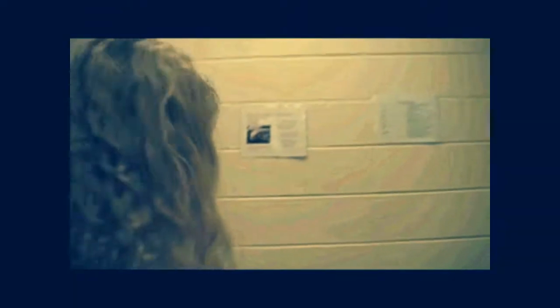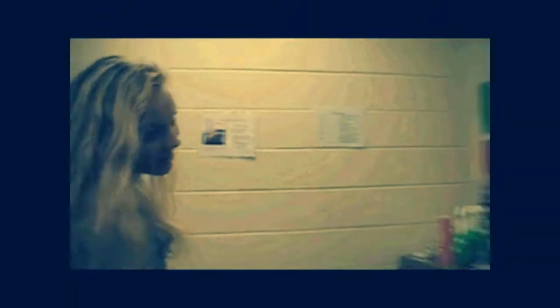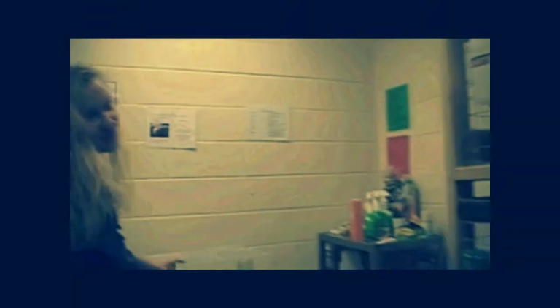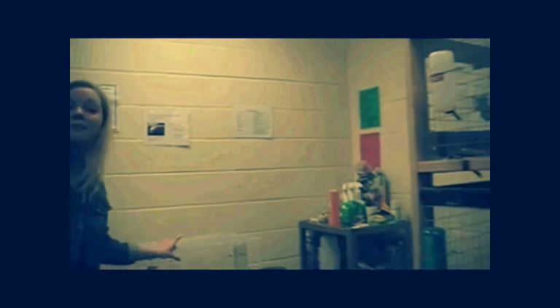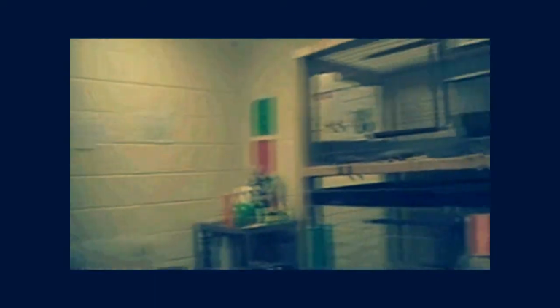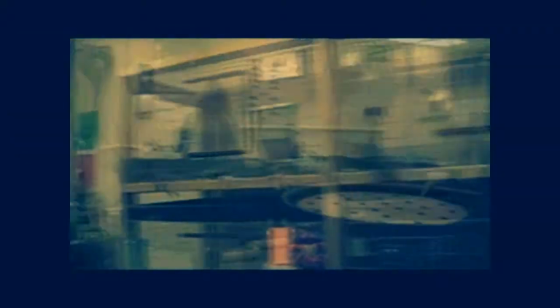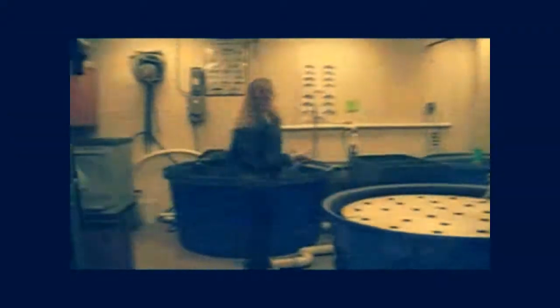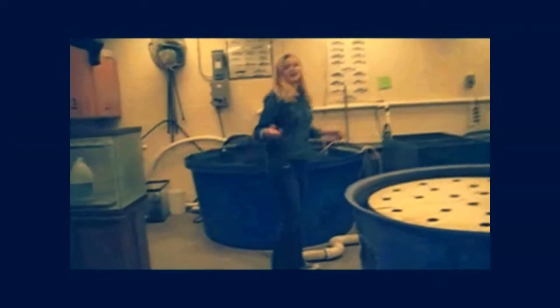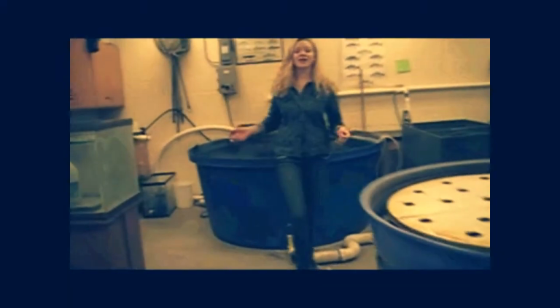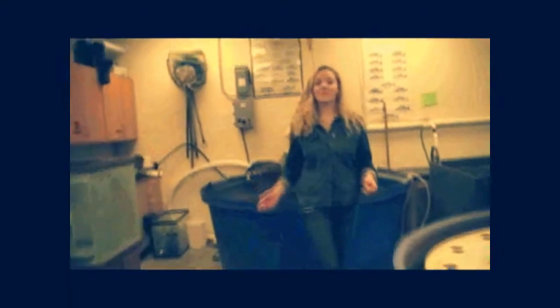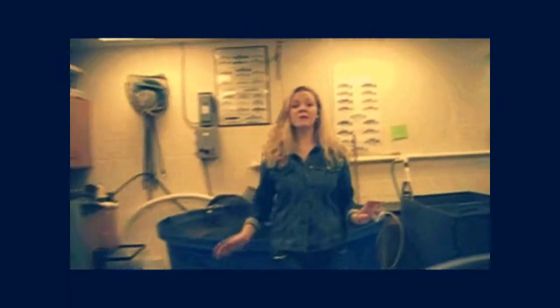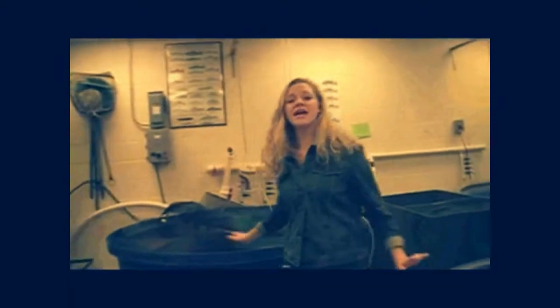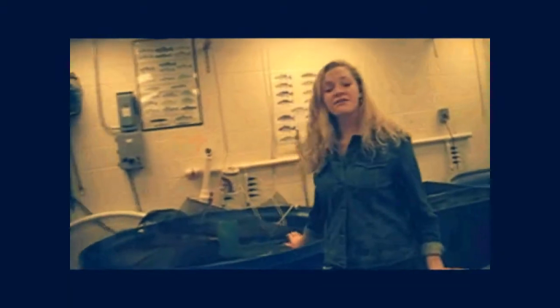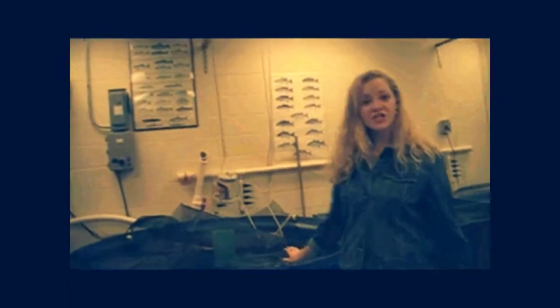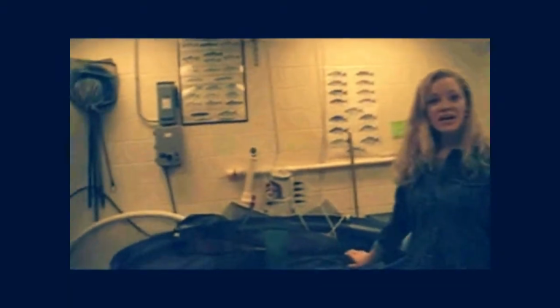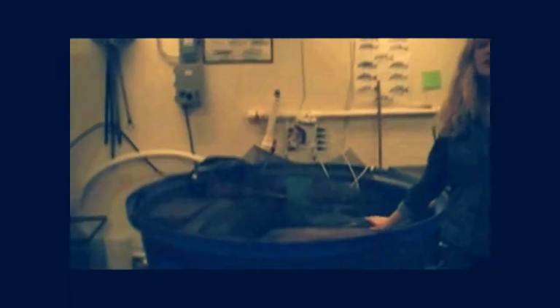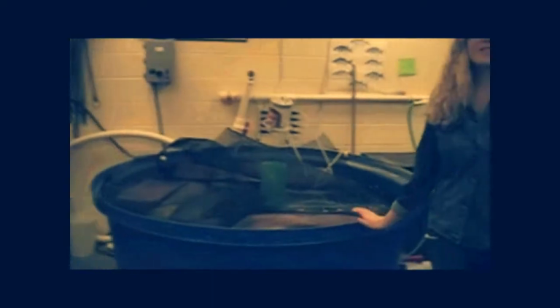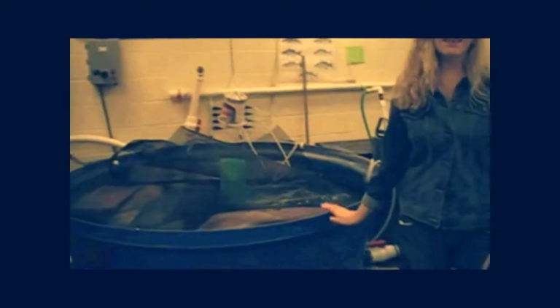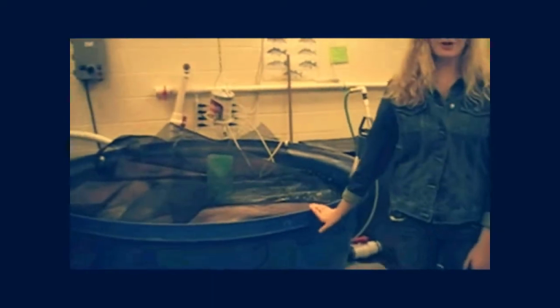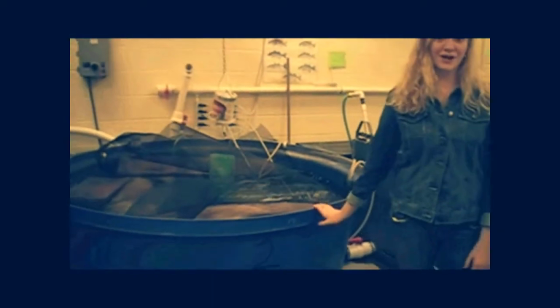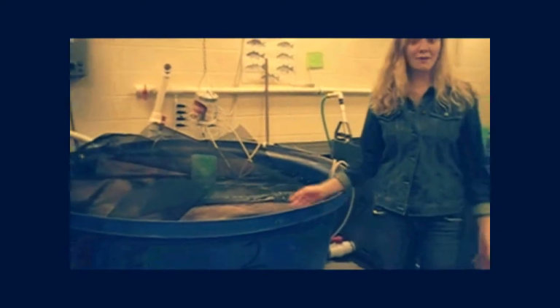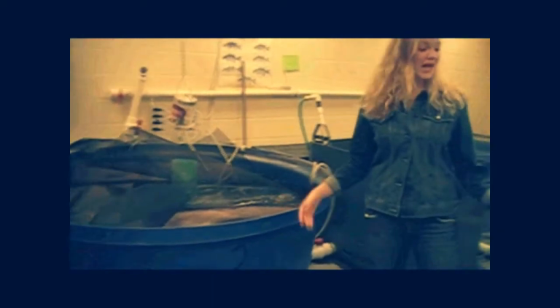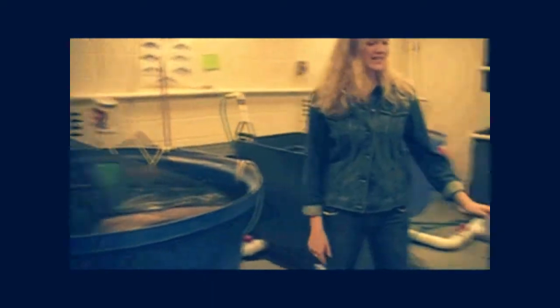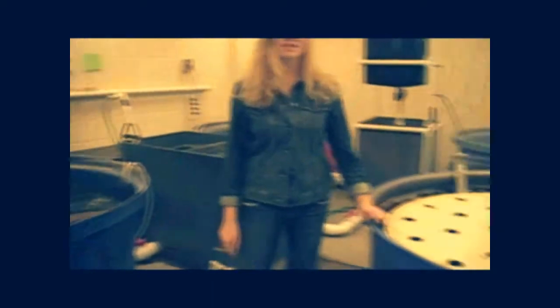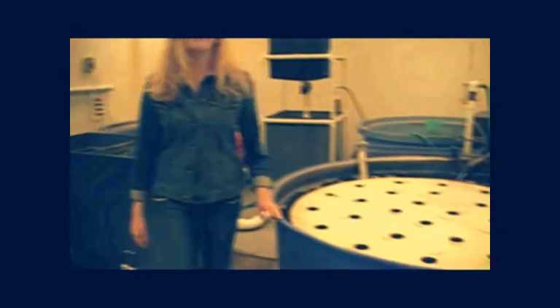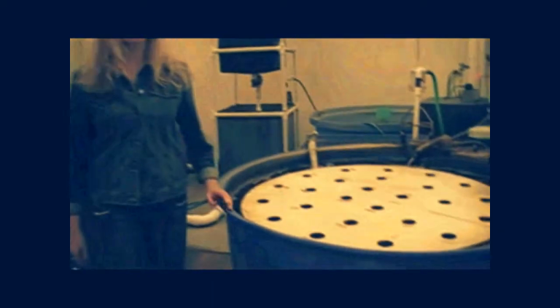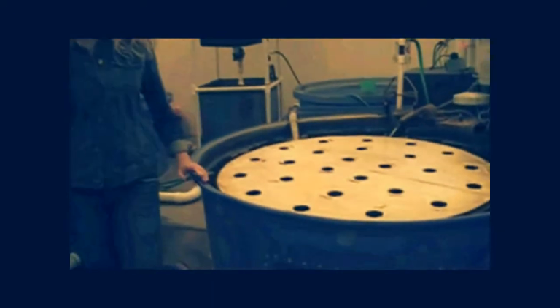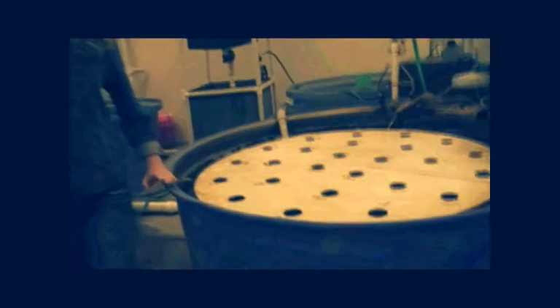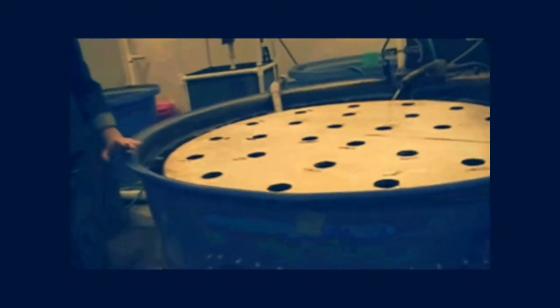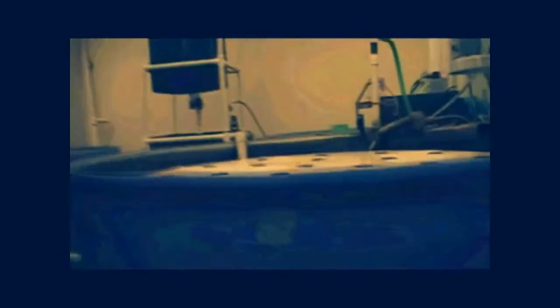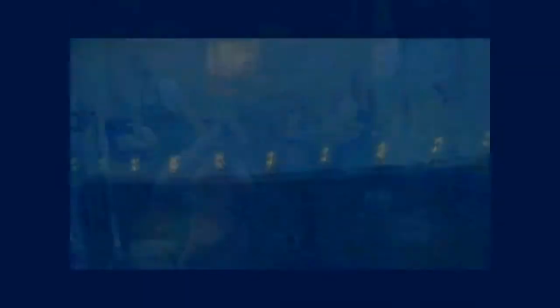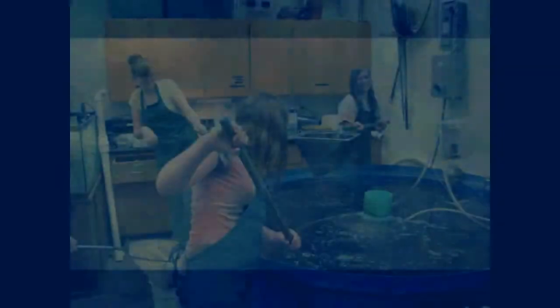Unfortunately he doesn't want to come out today. In here we have two big boat tanks of fish. If you choose to stay in the agriculture classes, this is where Fish Forestry and Wildlife do most of their work.